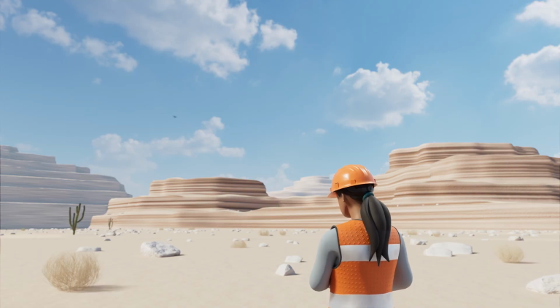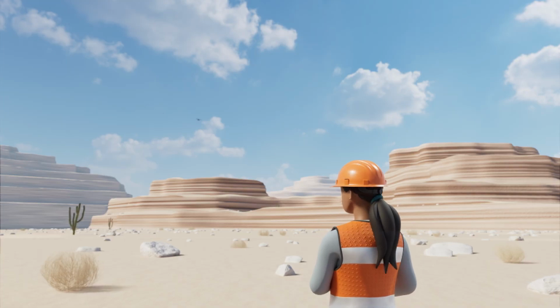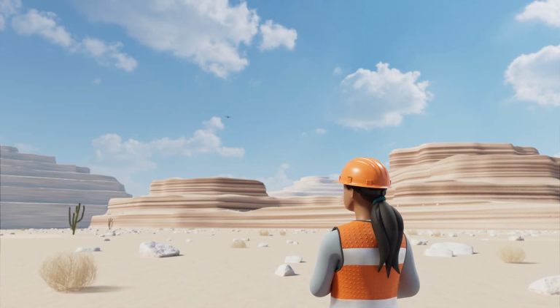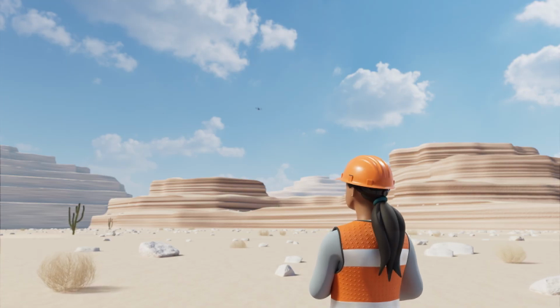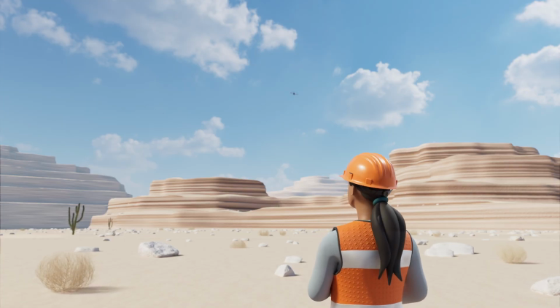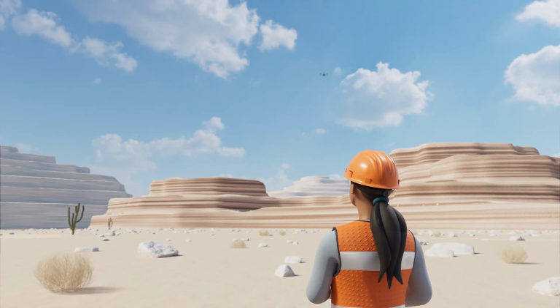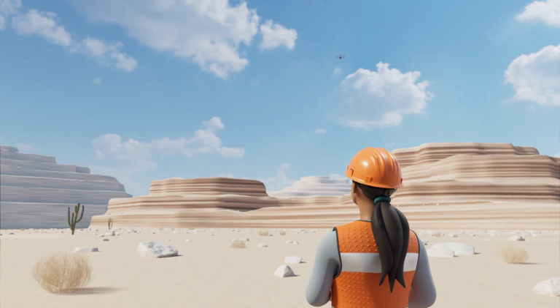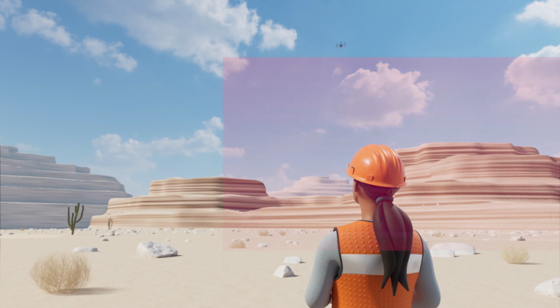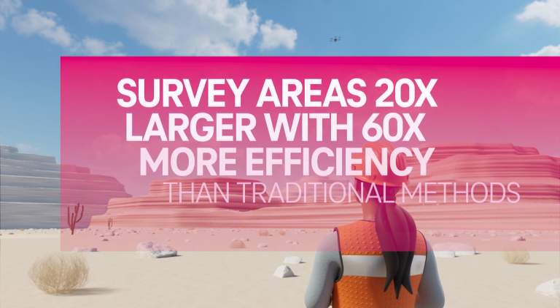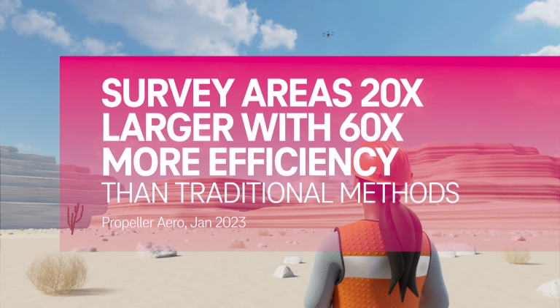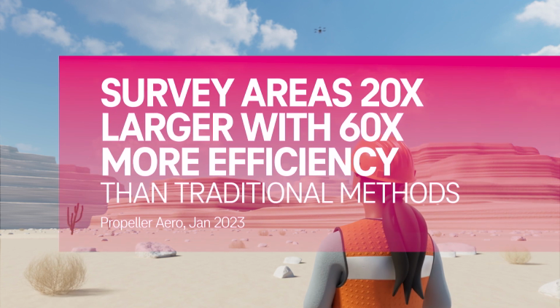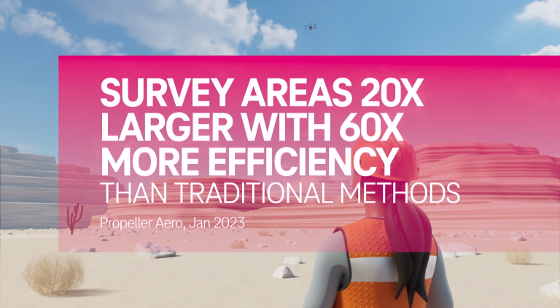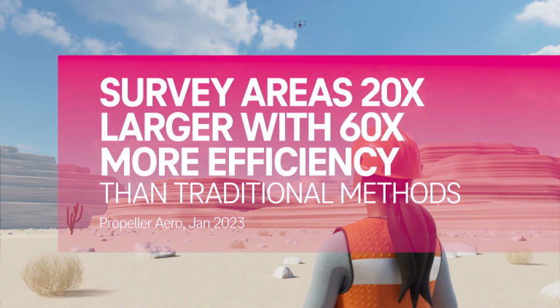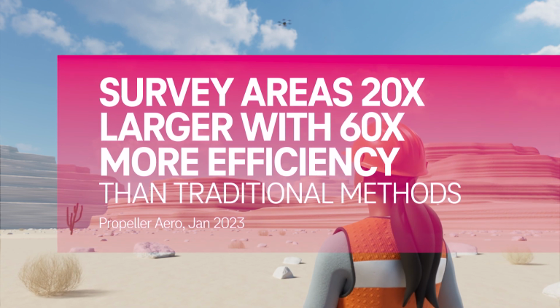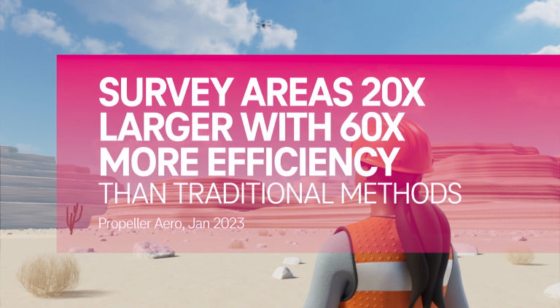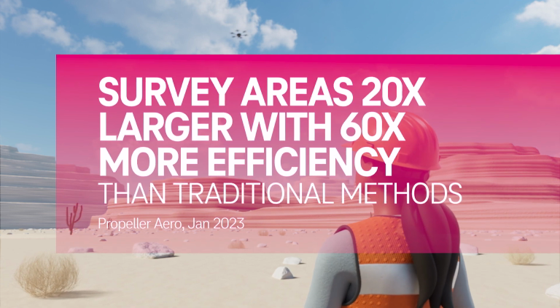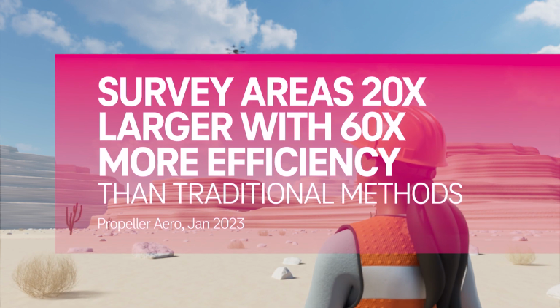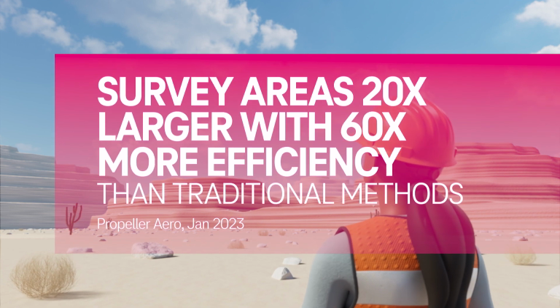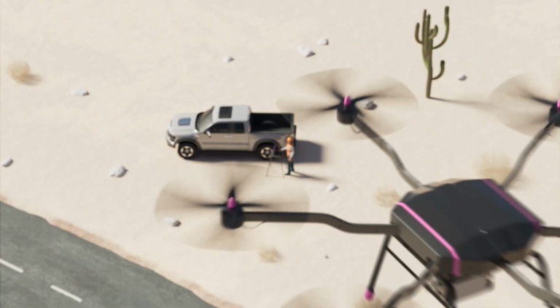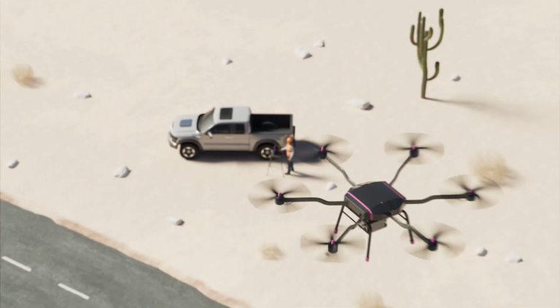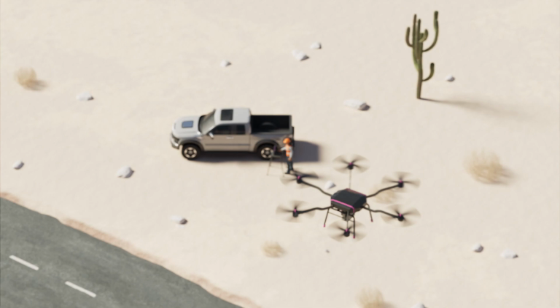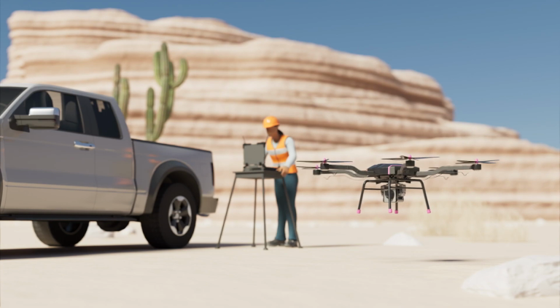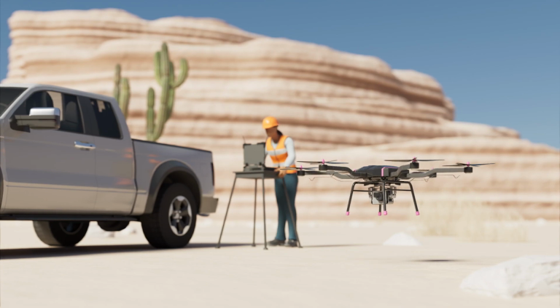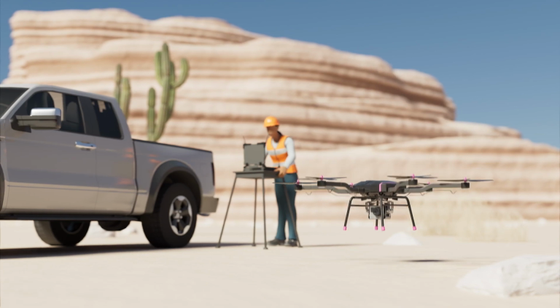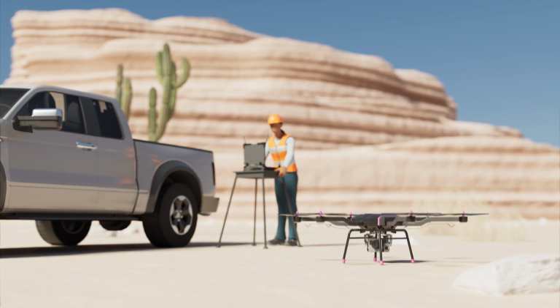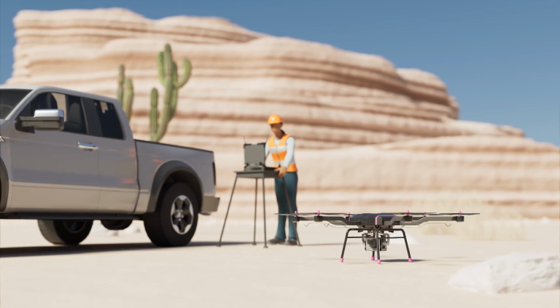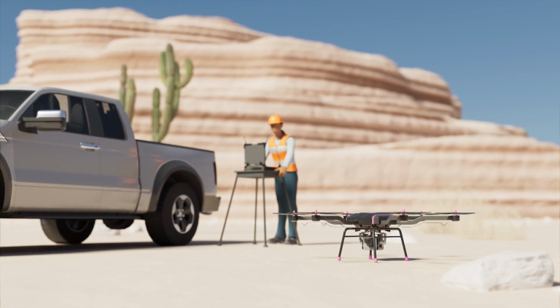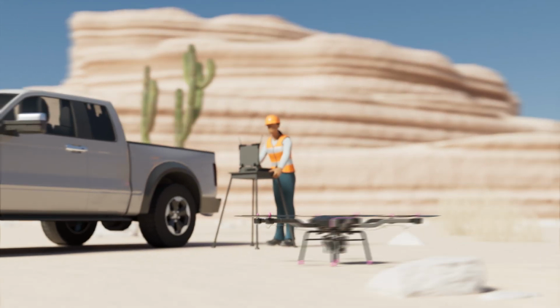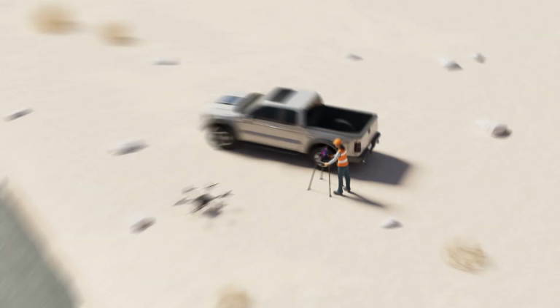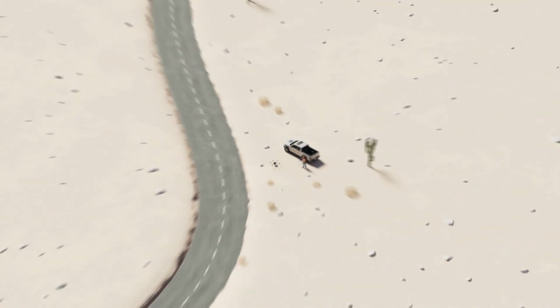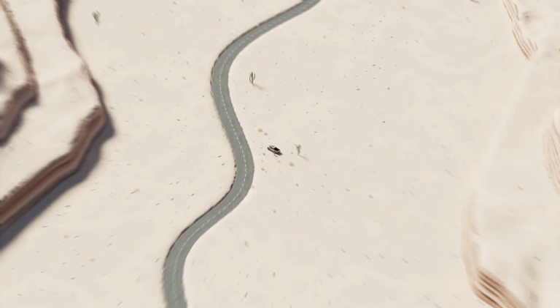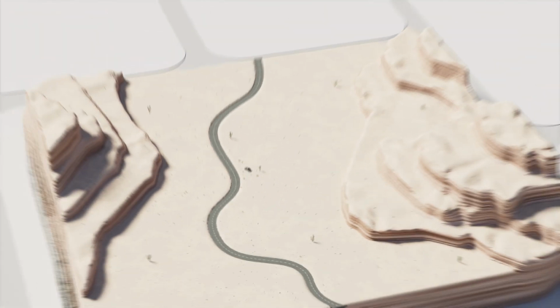Aerial drones give businesses and government agencies a safer, more agile, and more efficient way to inspect locations. With advances in 5G, now is the time to go beyond yesterday's boundaries.